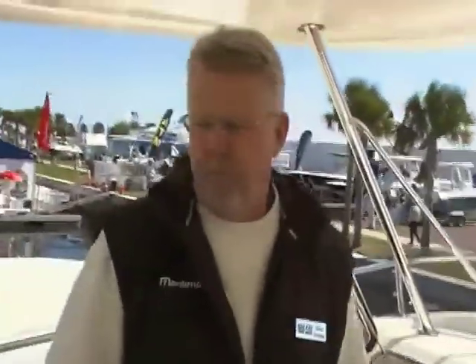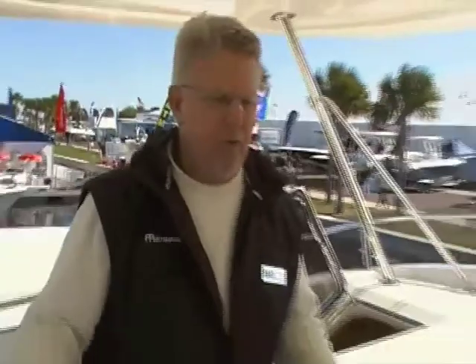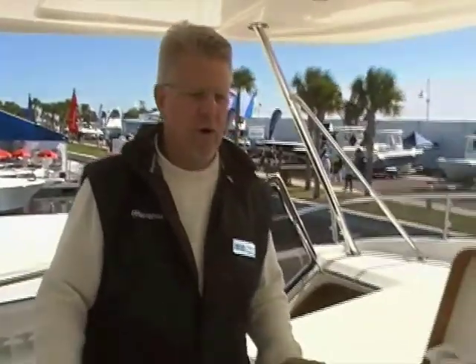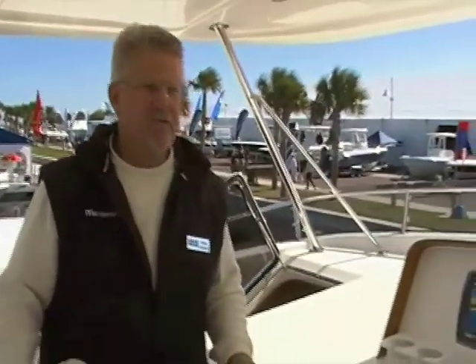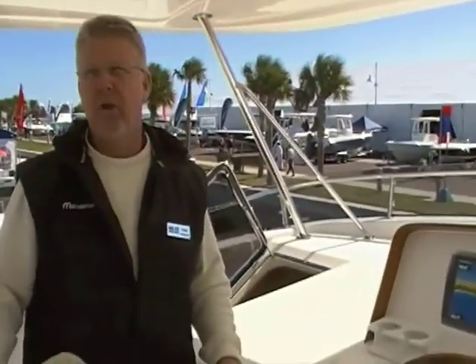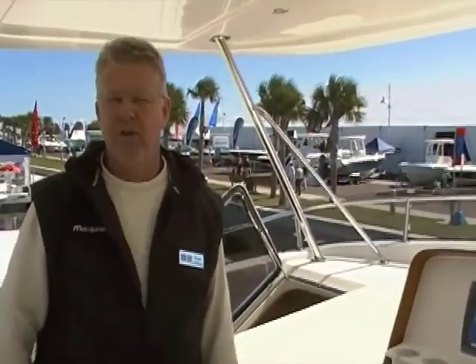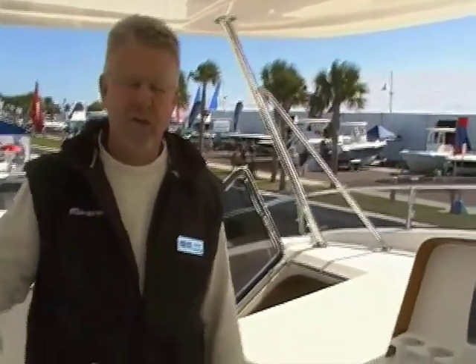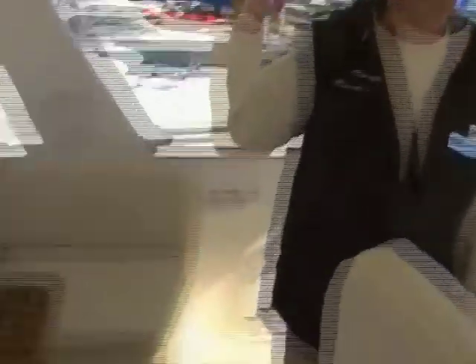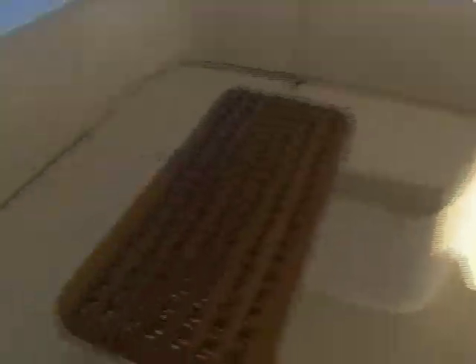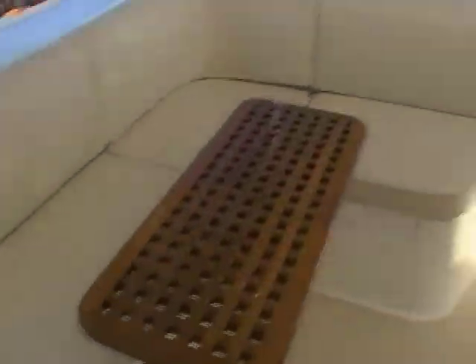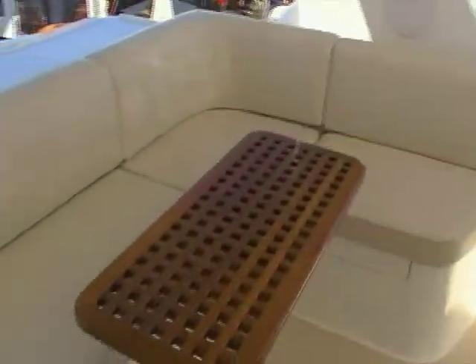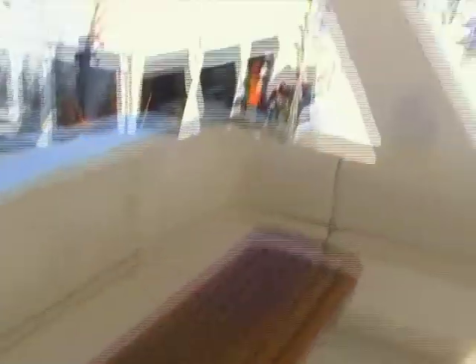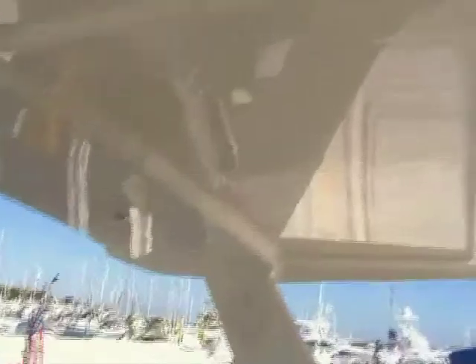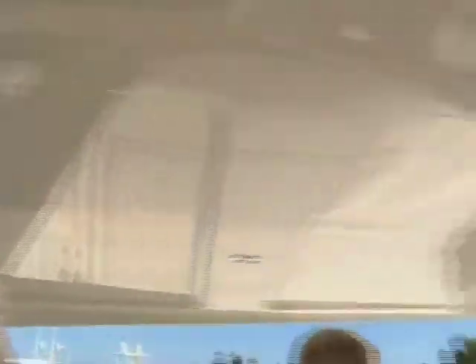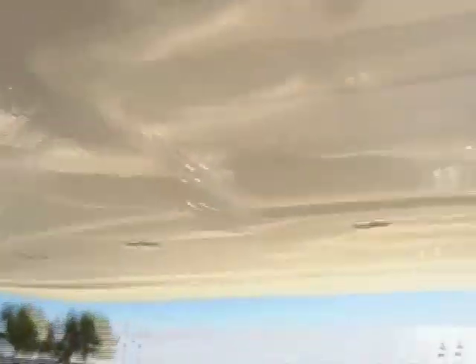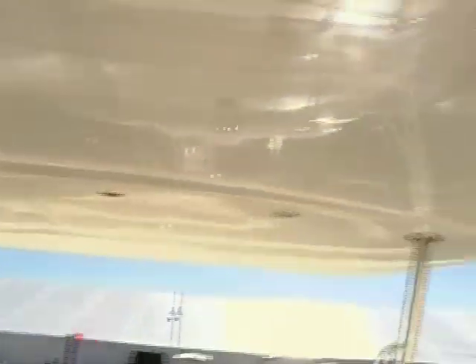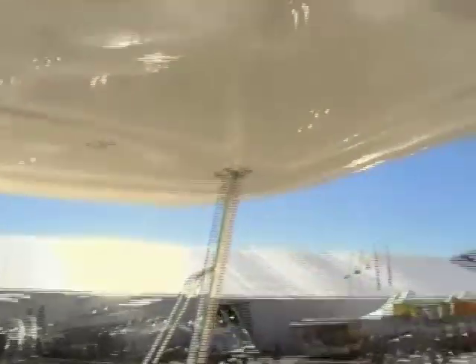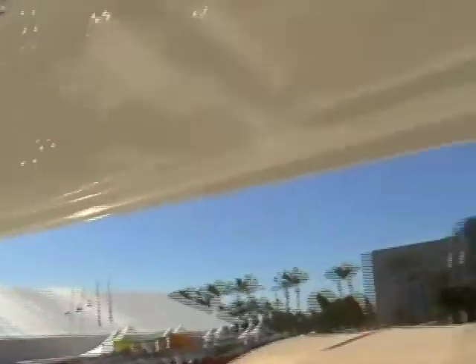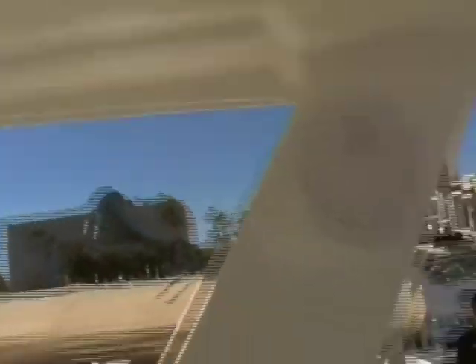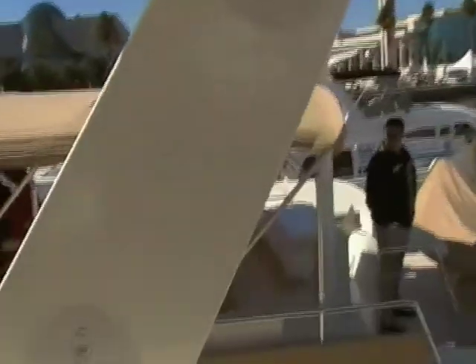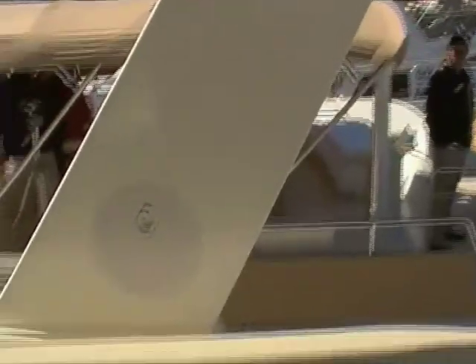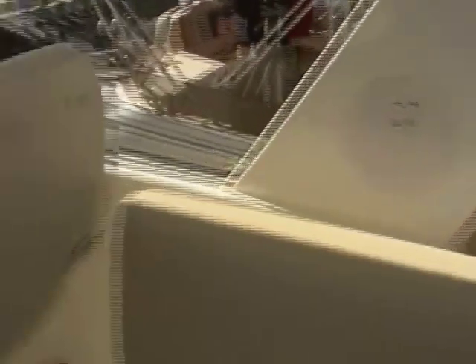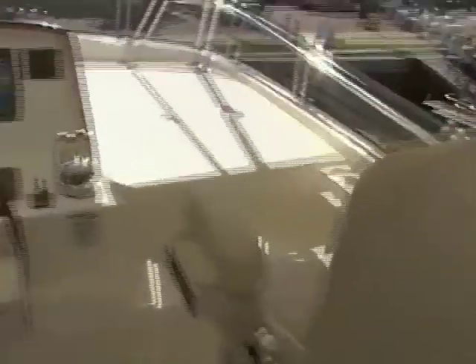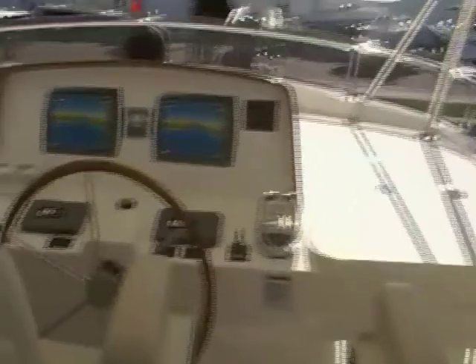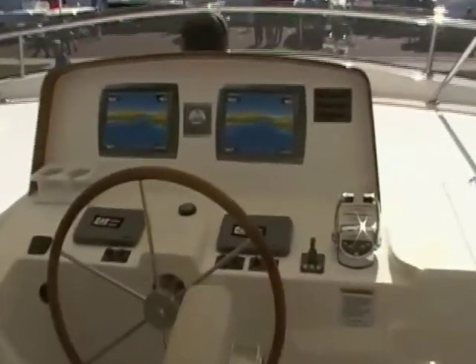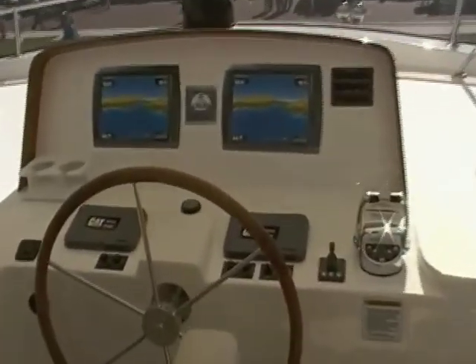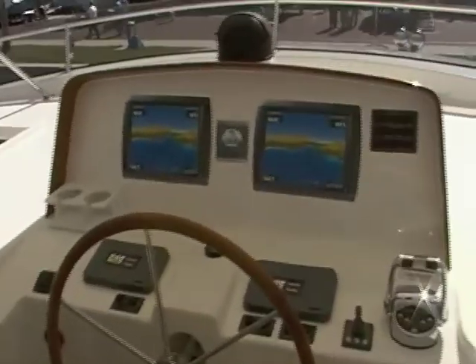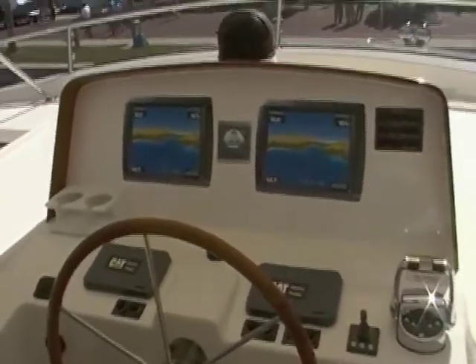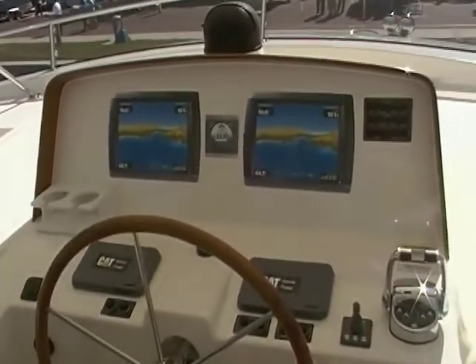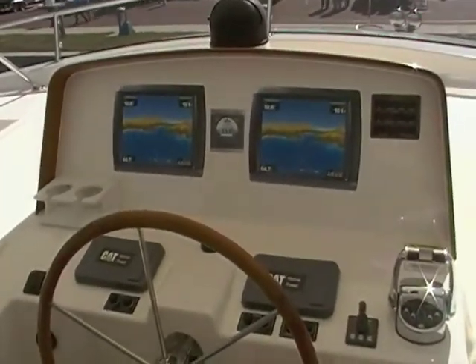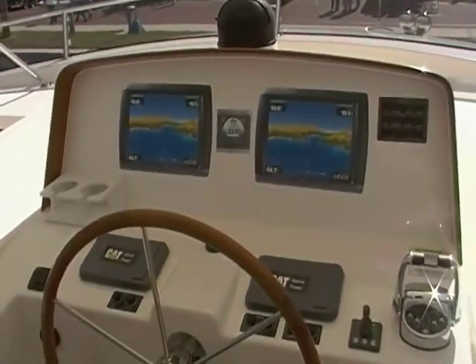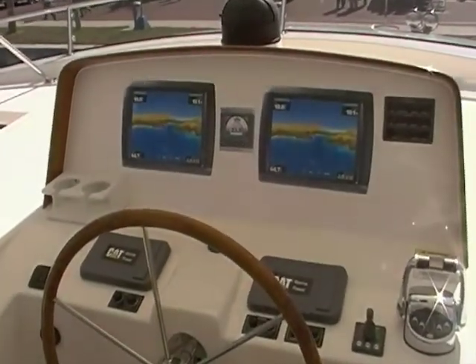Plenty of room for sunning, plenty of room for lounging. This one has the optional hardtop — a very popular option. Lots of room for mounting electronics at the helm. Center line helm.